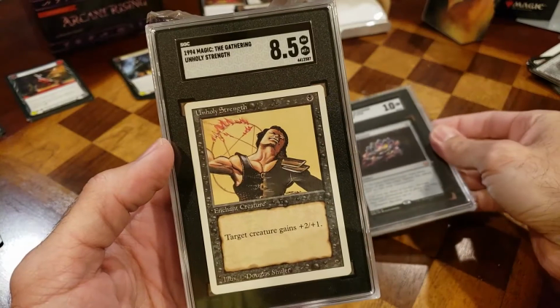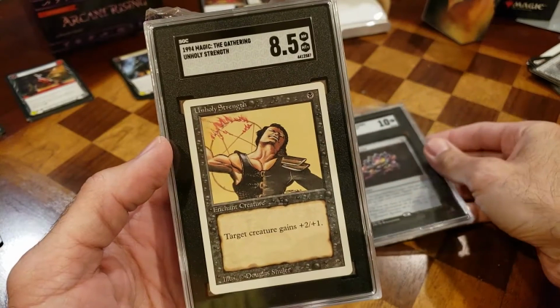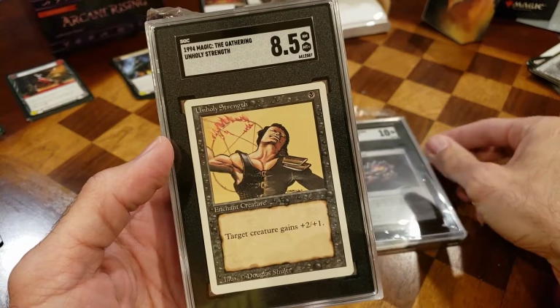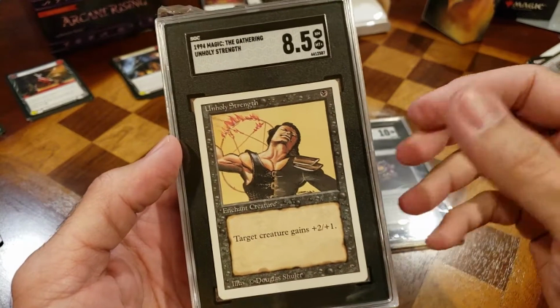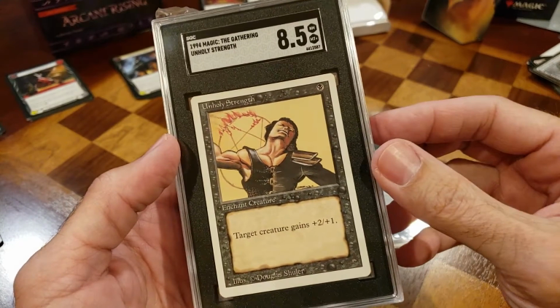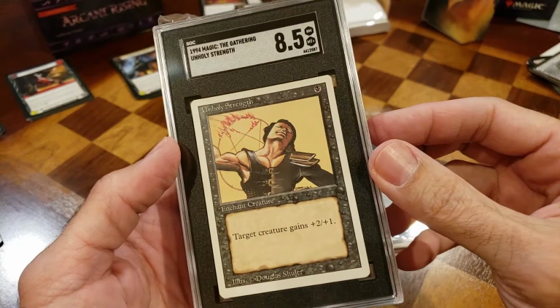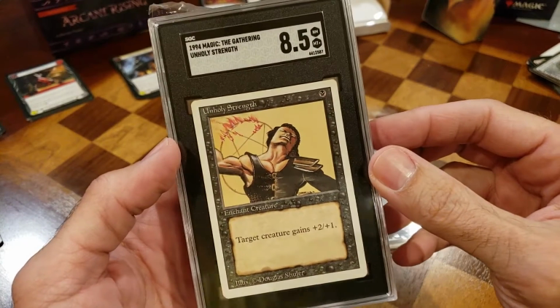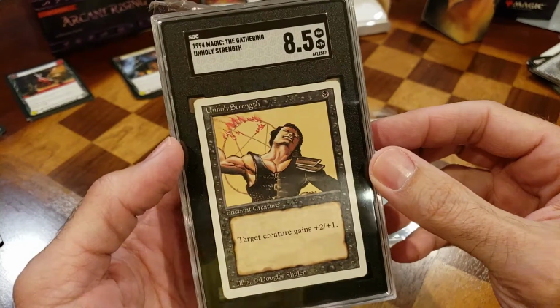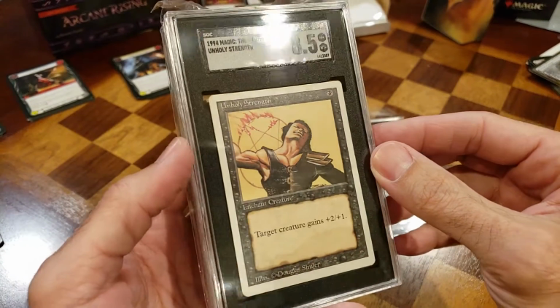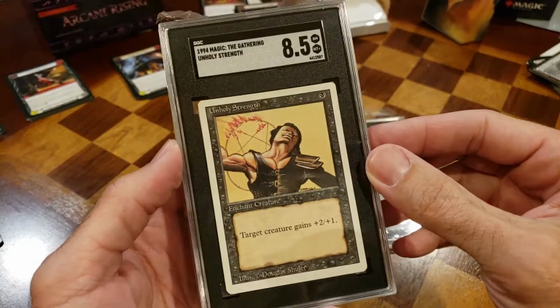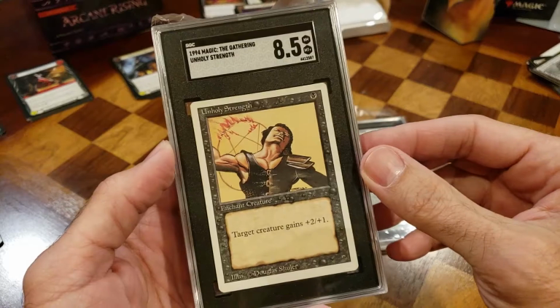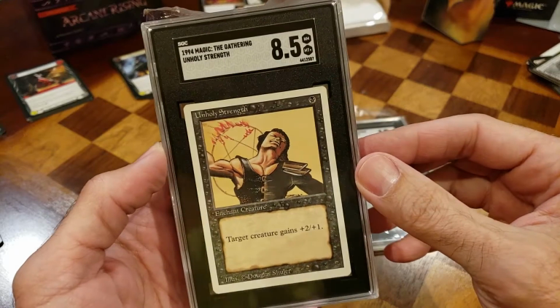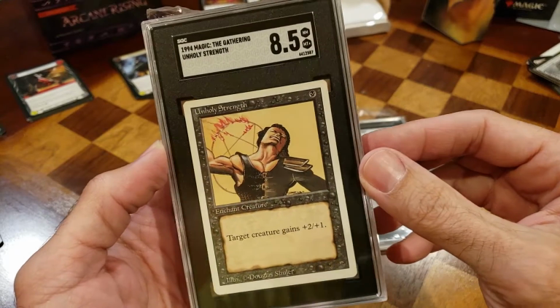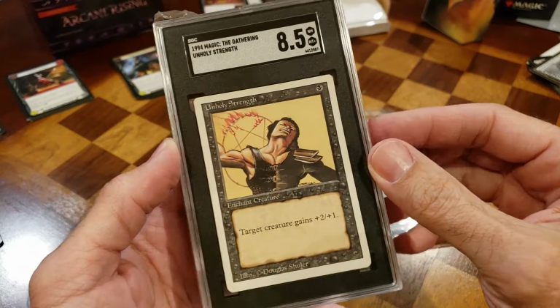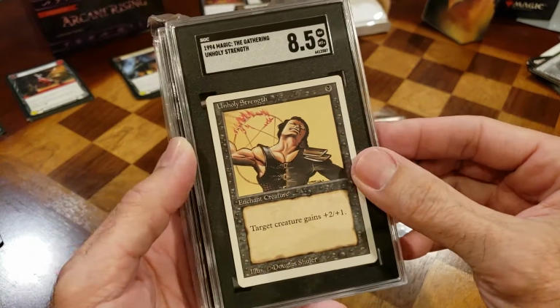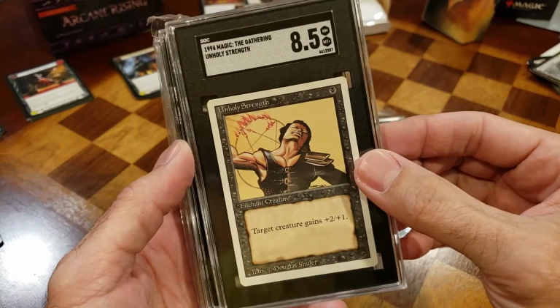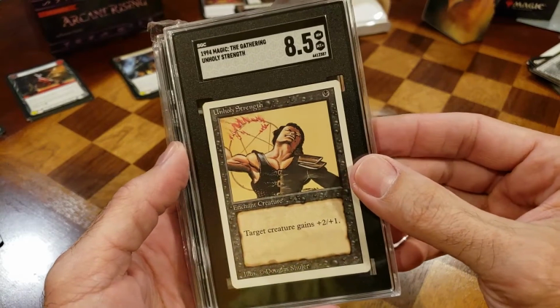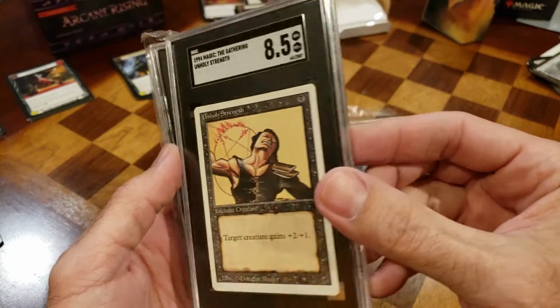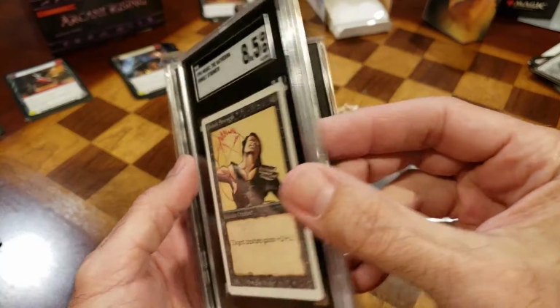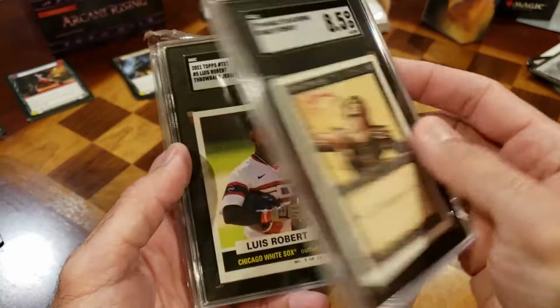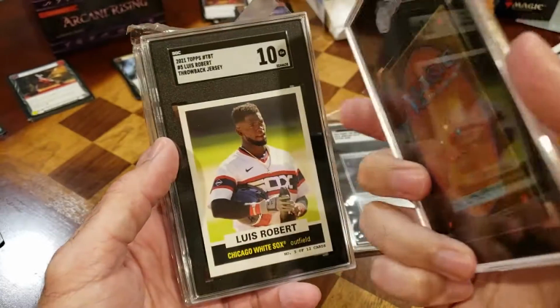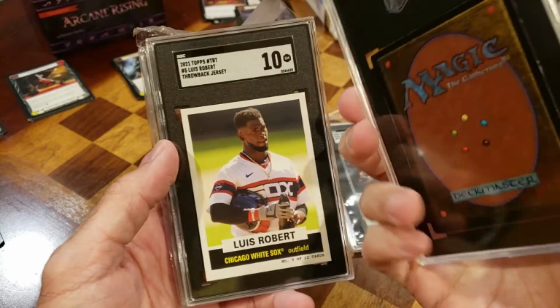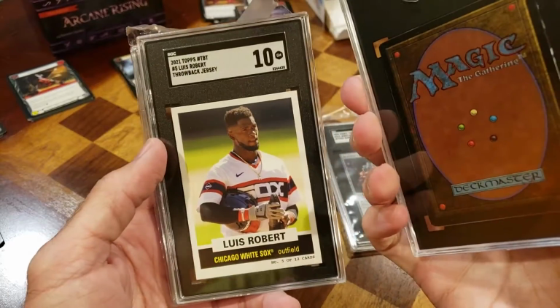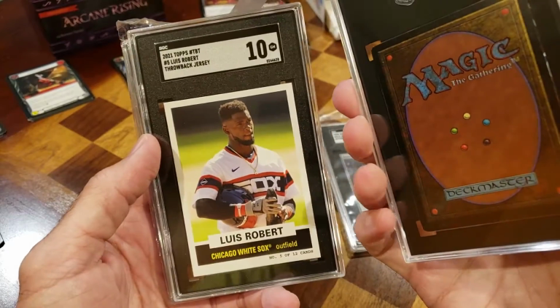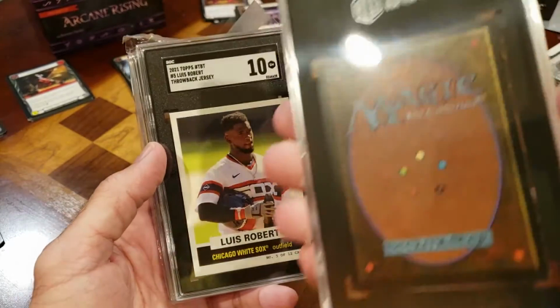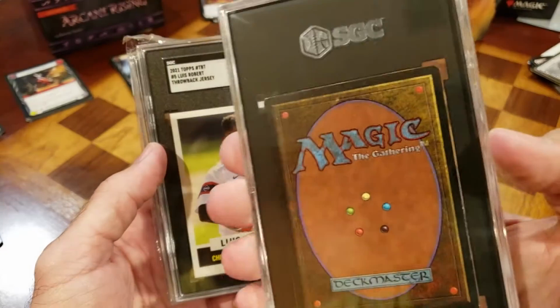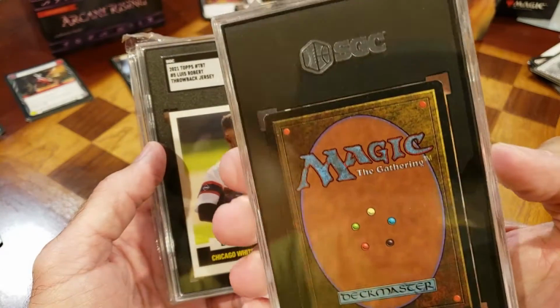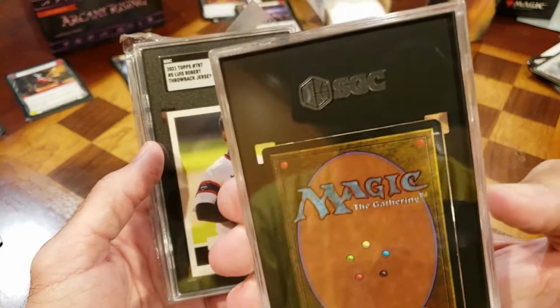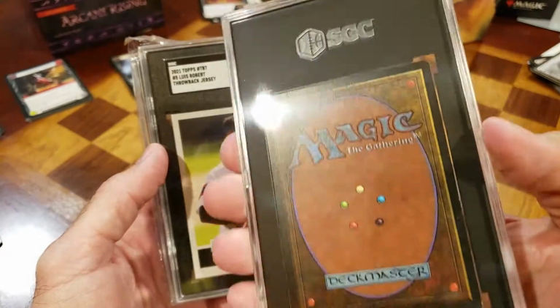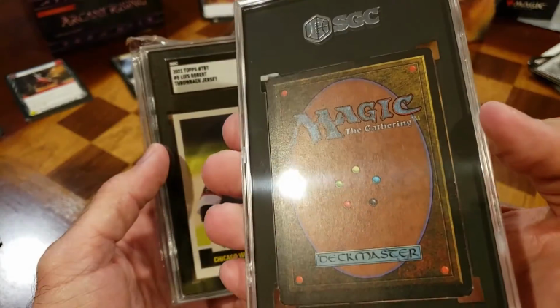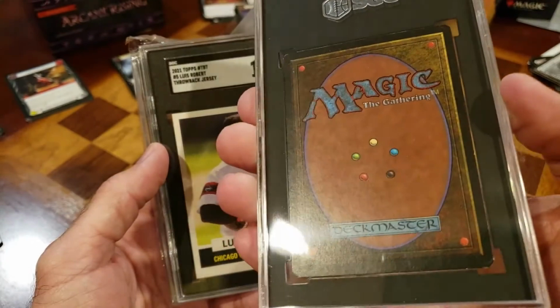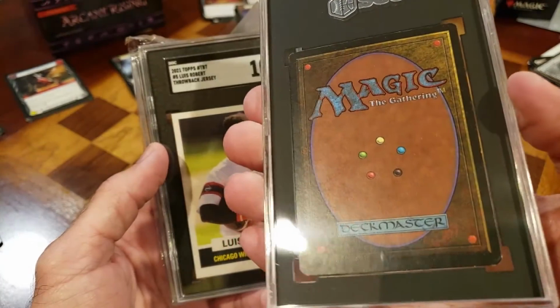I actually guessed an eight and a half on this one — it's an older Magic card. Pretty sweet packaging, pretty nice. It's worth a little bit. And yes, our 10 out of Robert — we did well on the cards we picked, boys and girls, we certainly did.